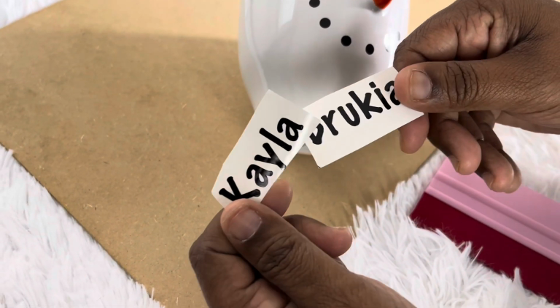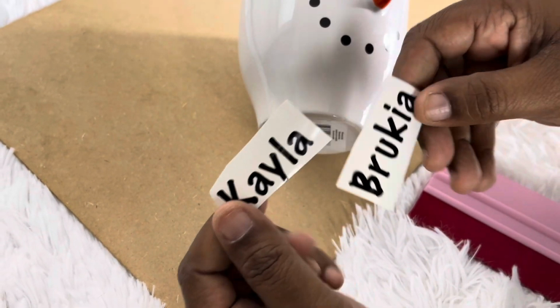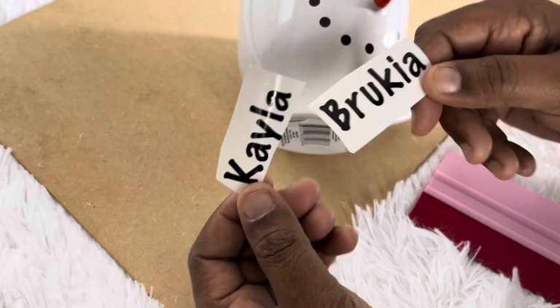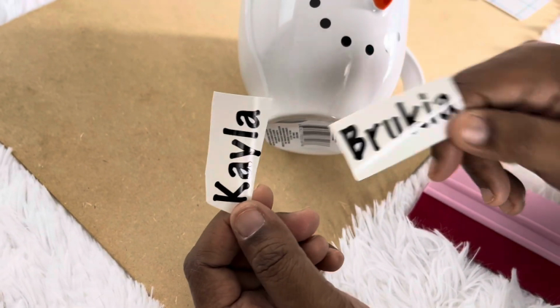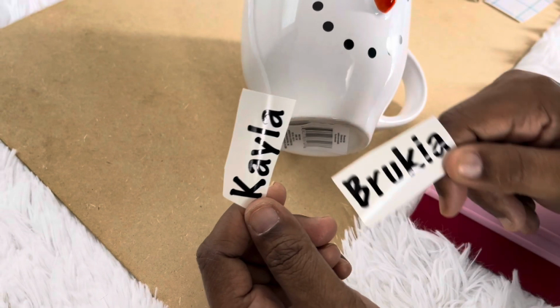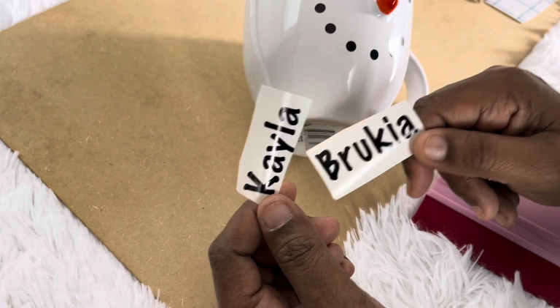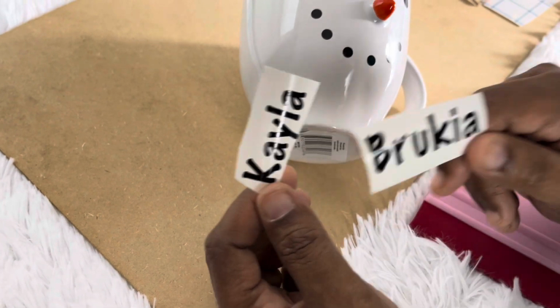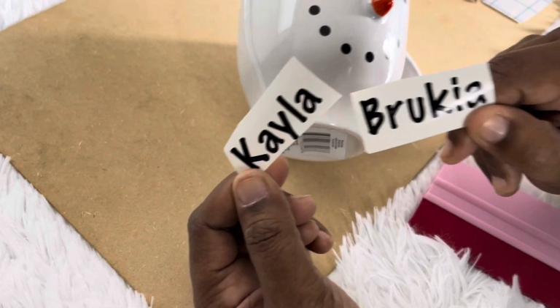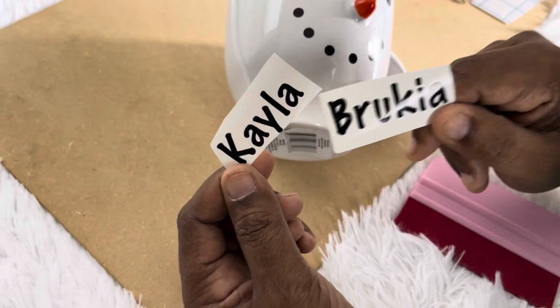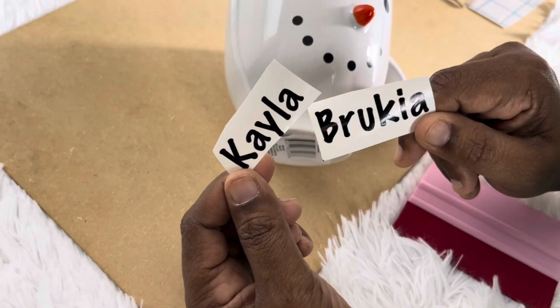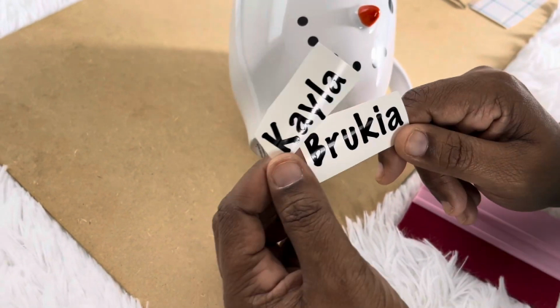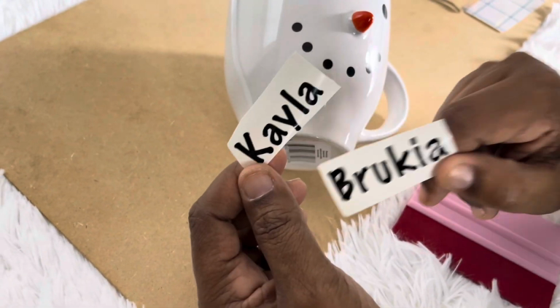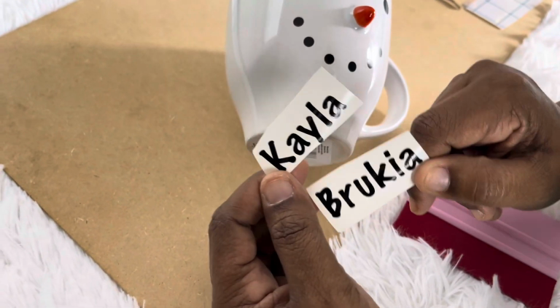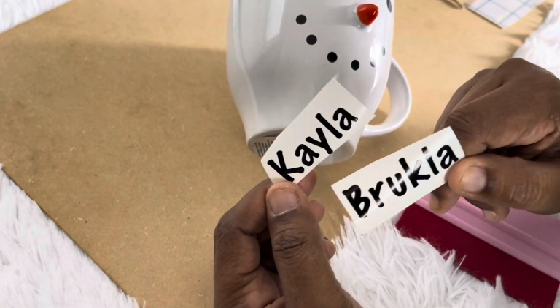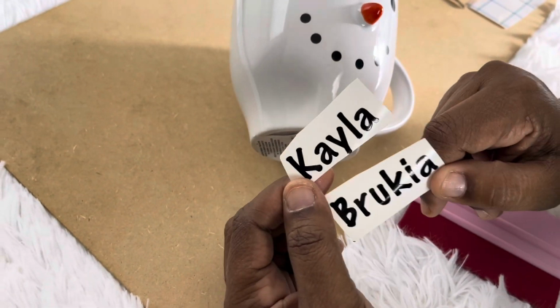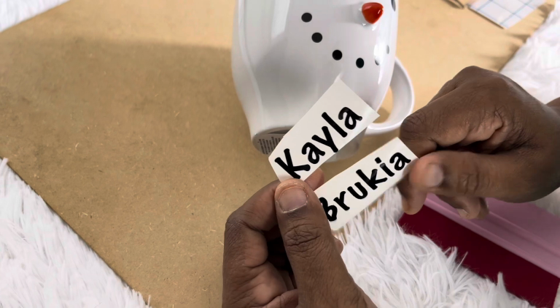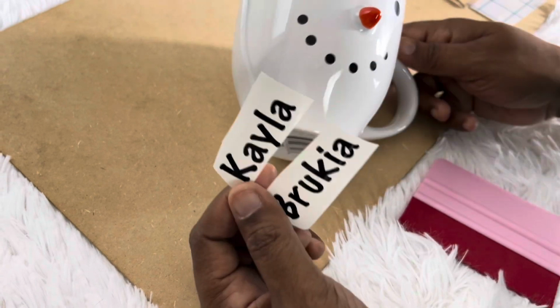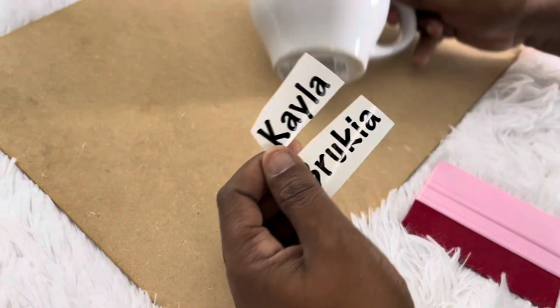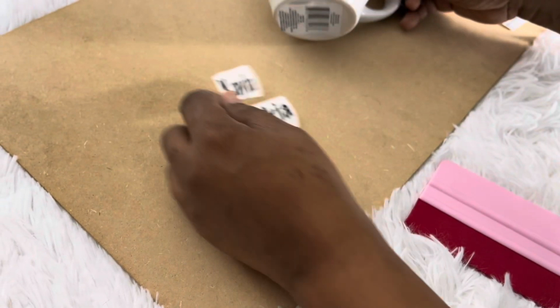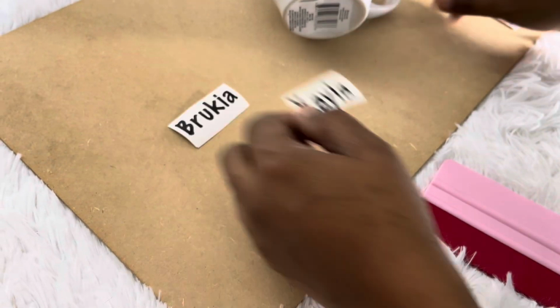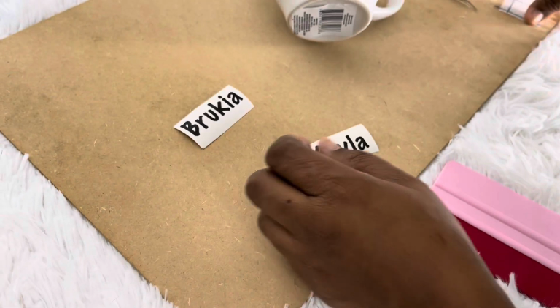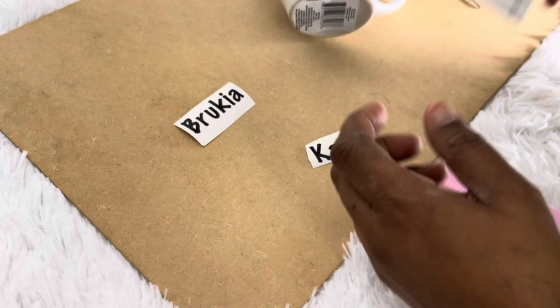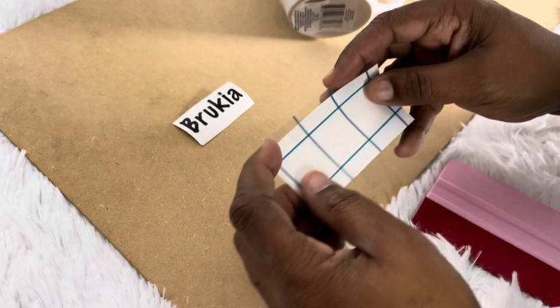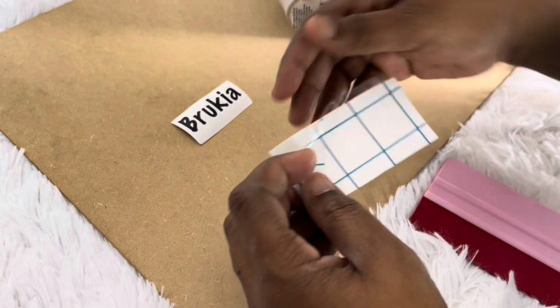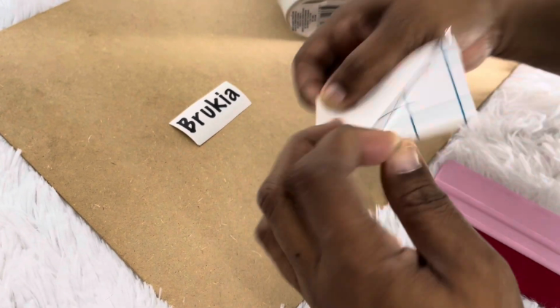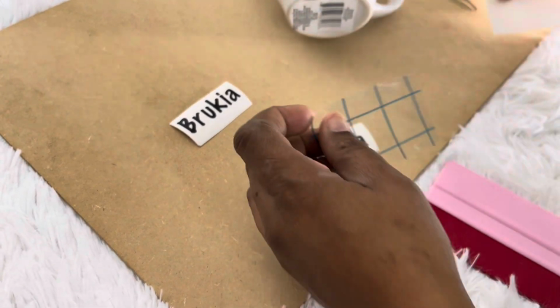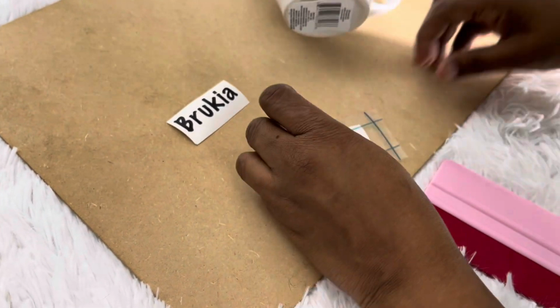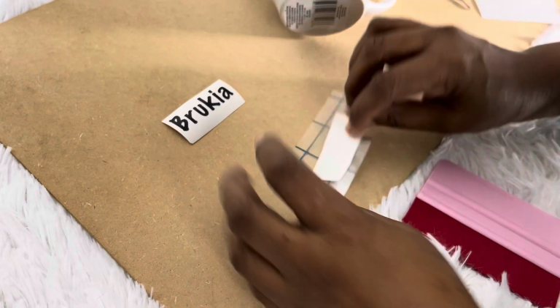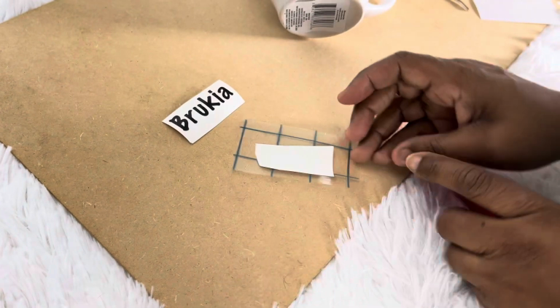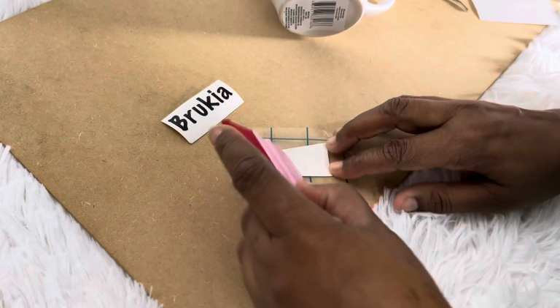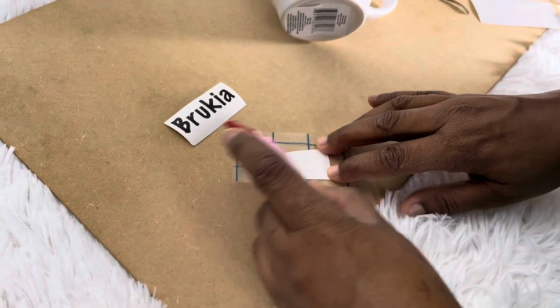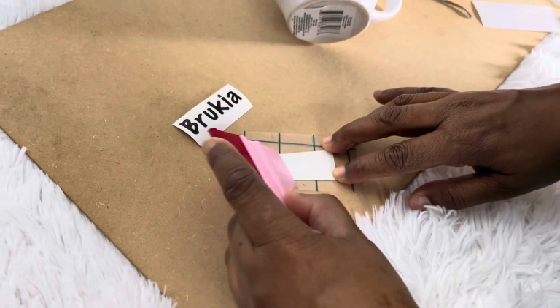I printed out — cut the names out rather — on my Cameo with Oracle 651 vinyl. This font is Marker Felt. I got the transfer tape from Amazon; you get a lot of things from Amazon.